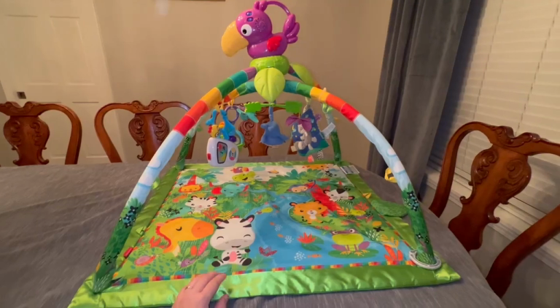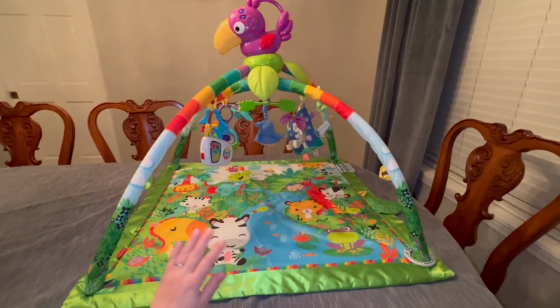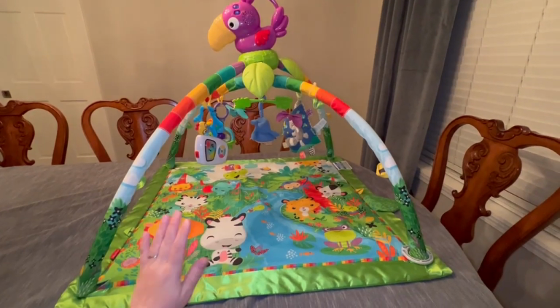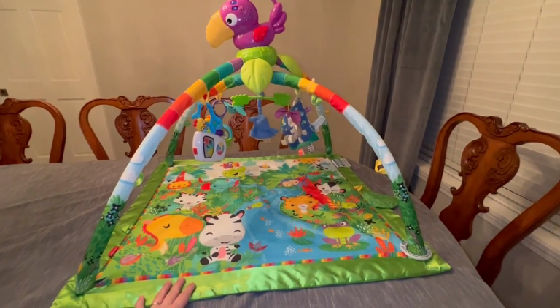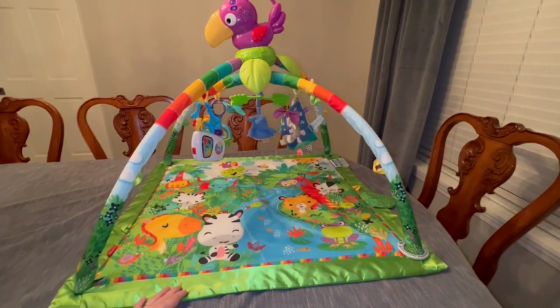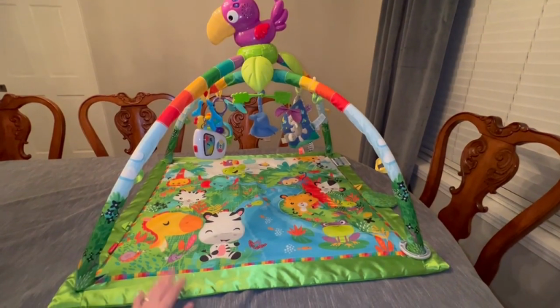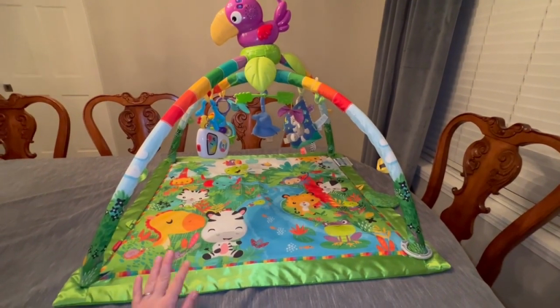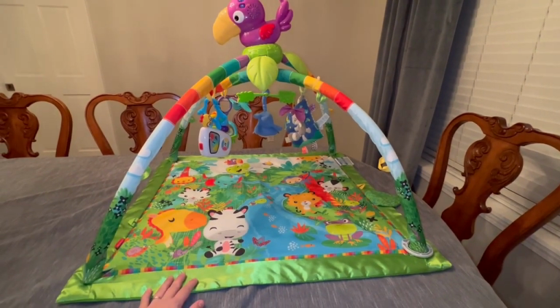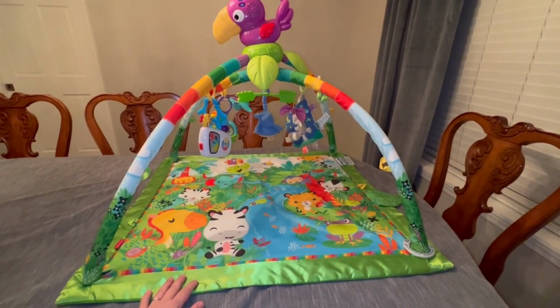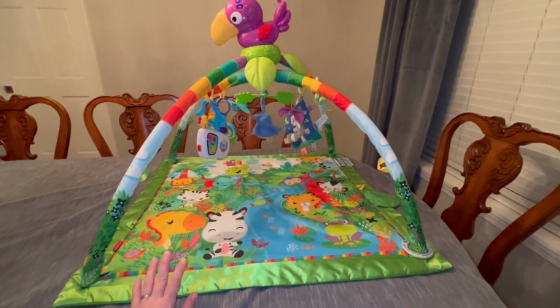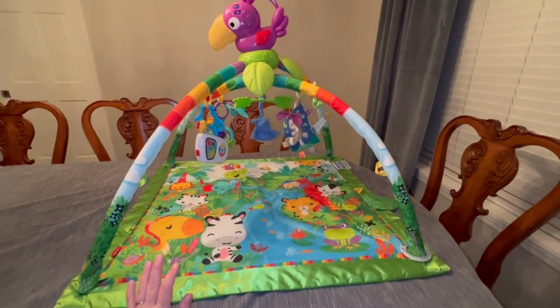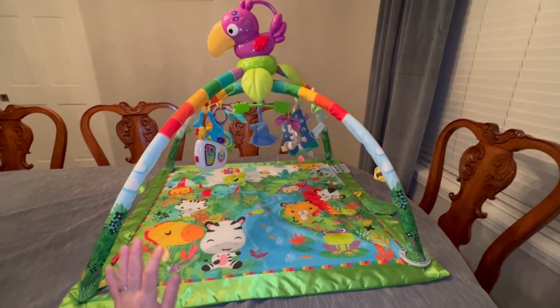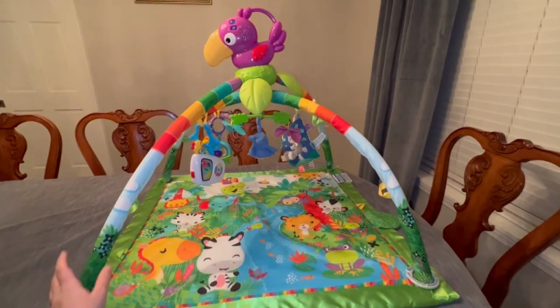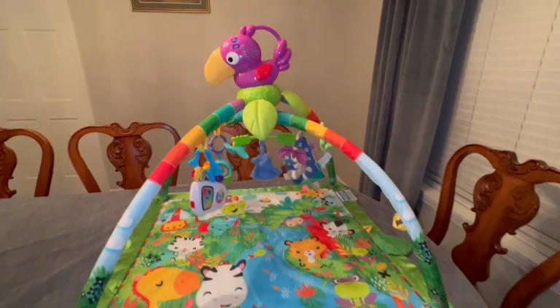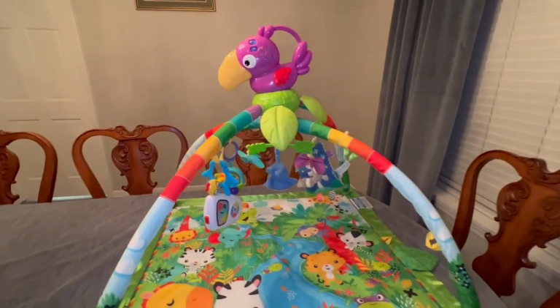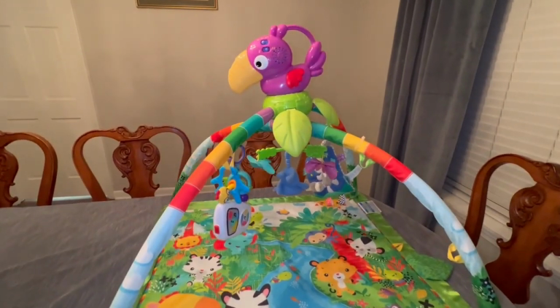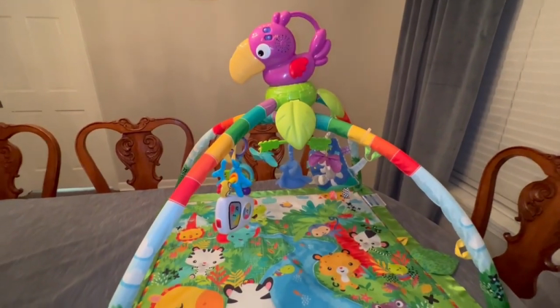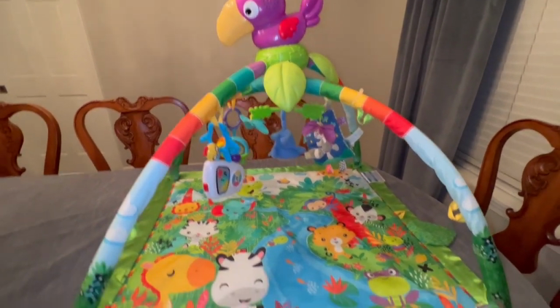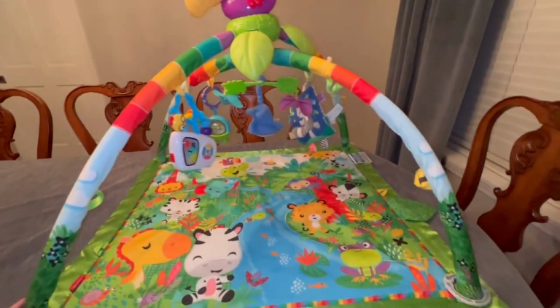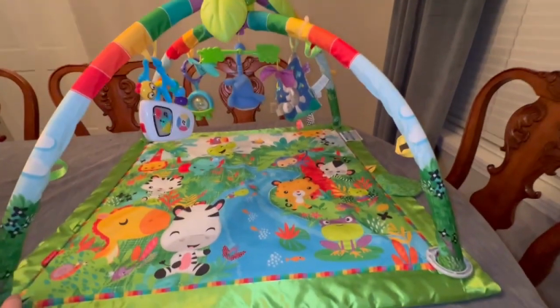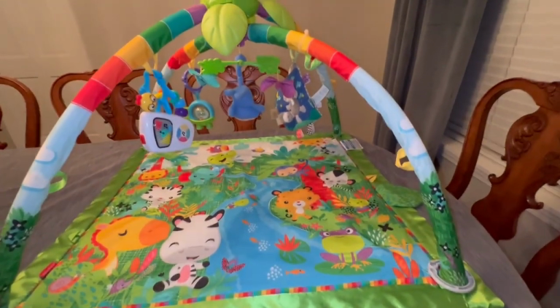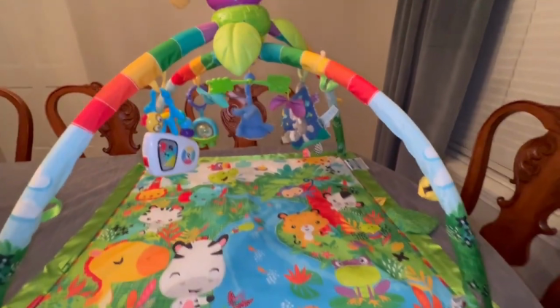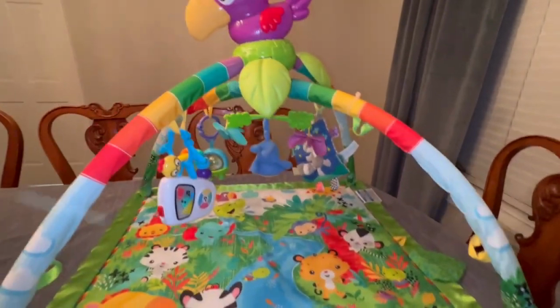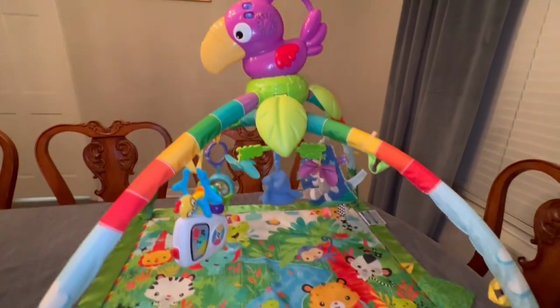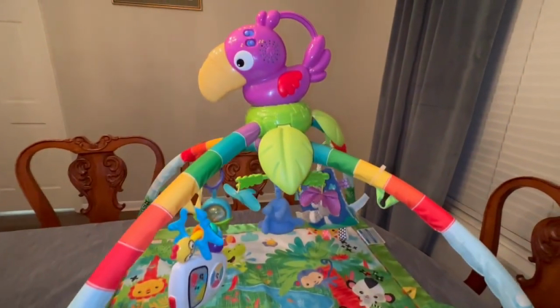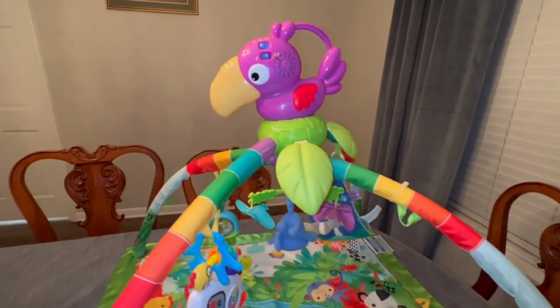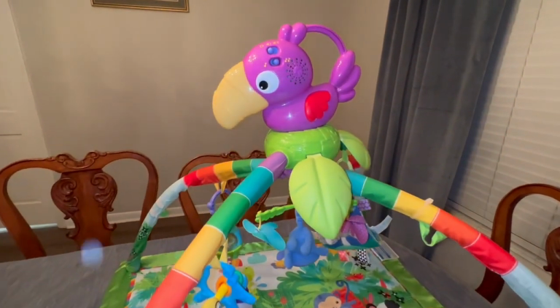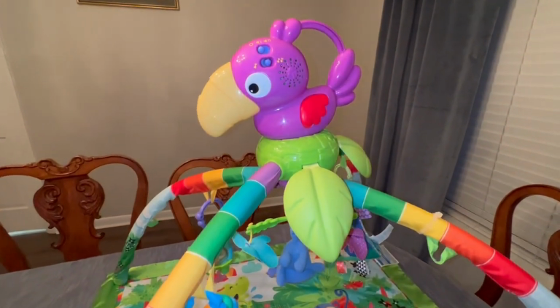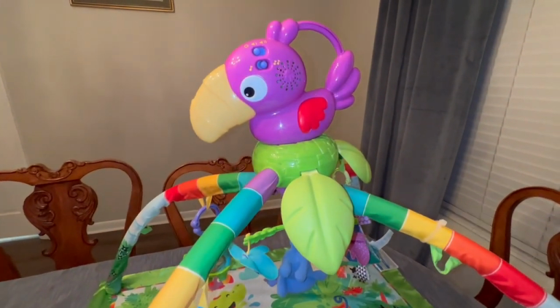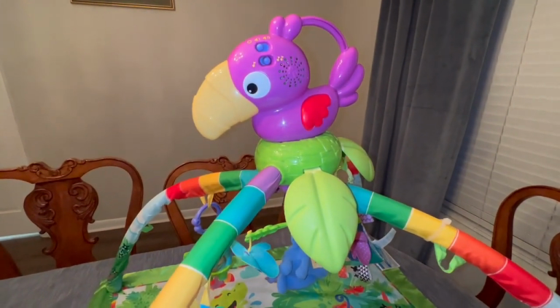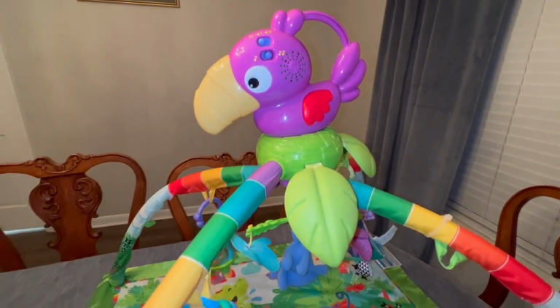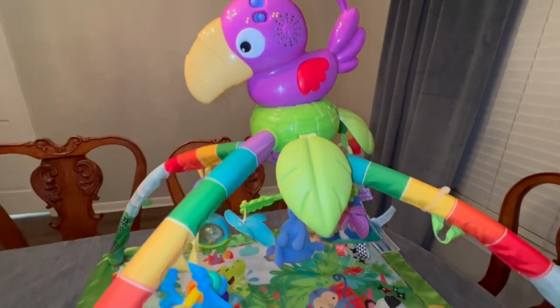I don't know what it is about this Fisher Price activity mat, but my kids have absolutely loved it. I have a three-year-old, two-year-old, and two-month-old, and they have all gotten a lot of fun playtime out of this.